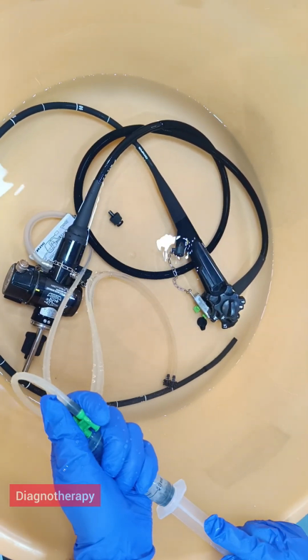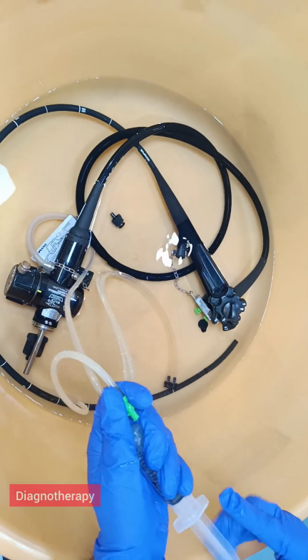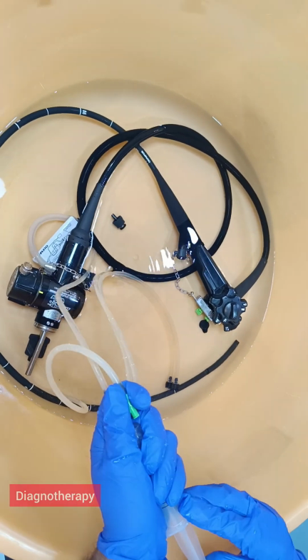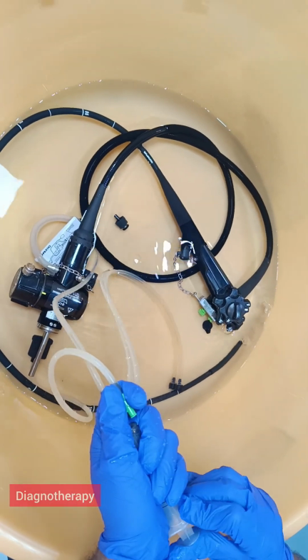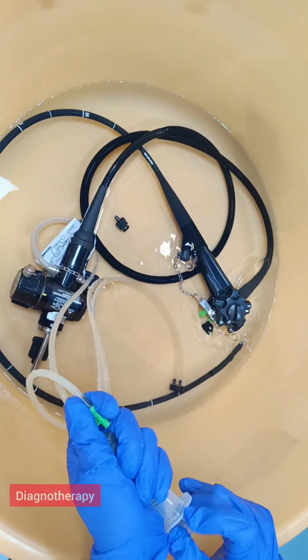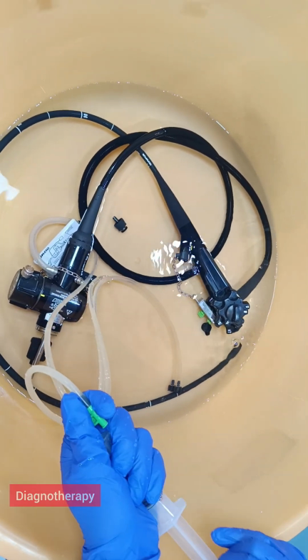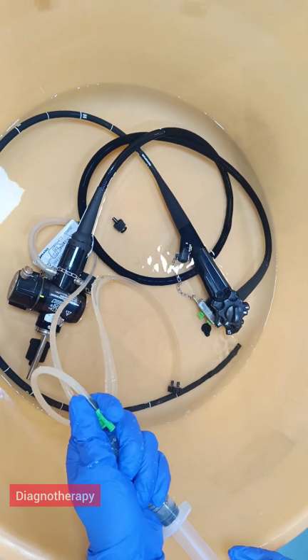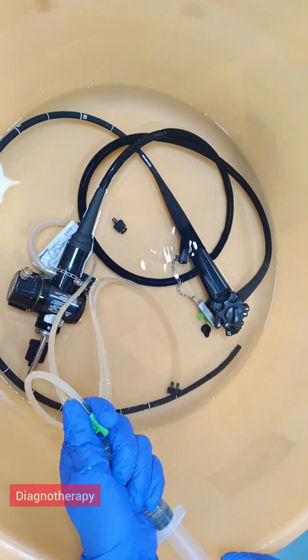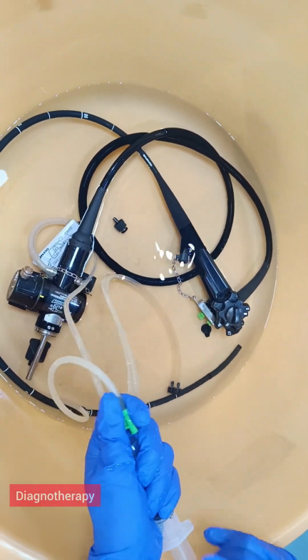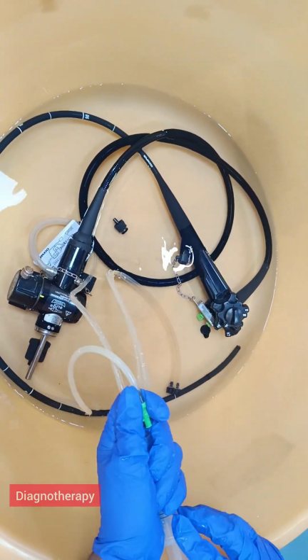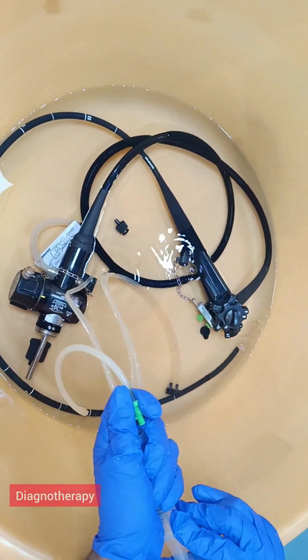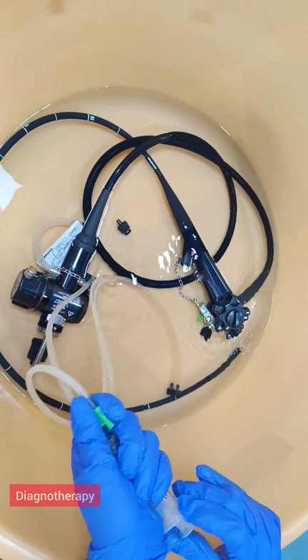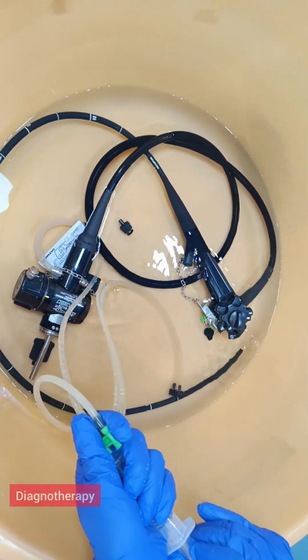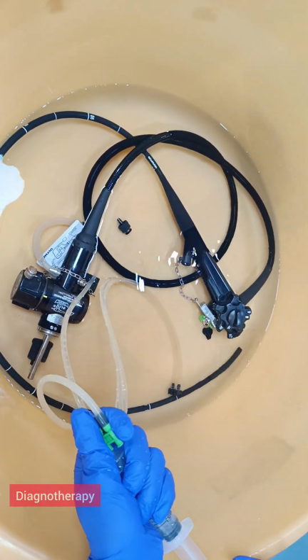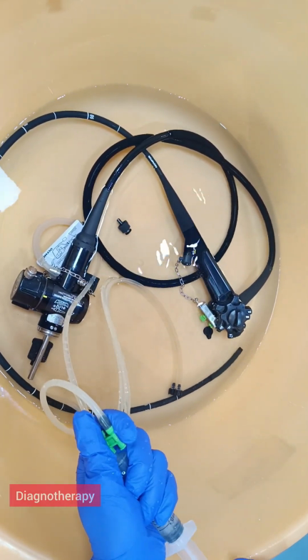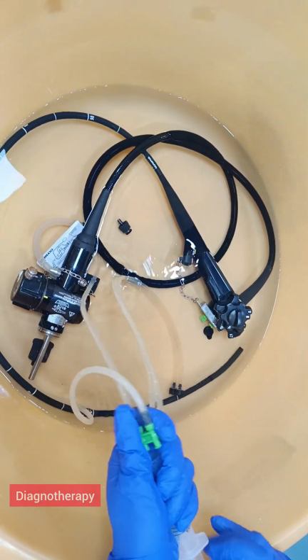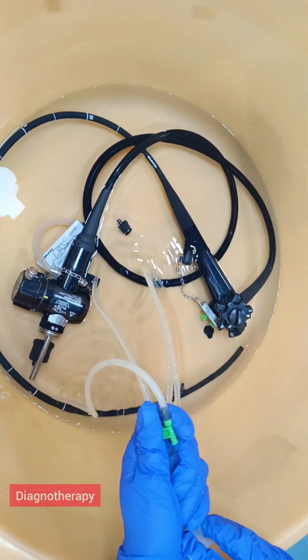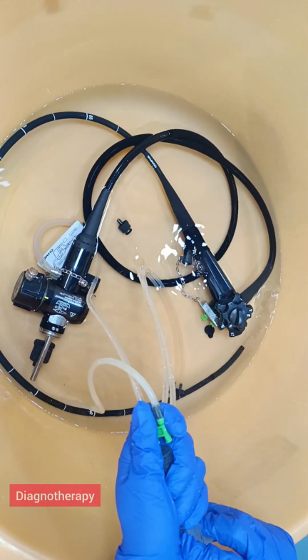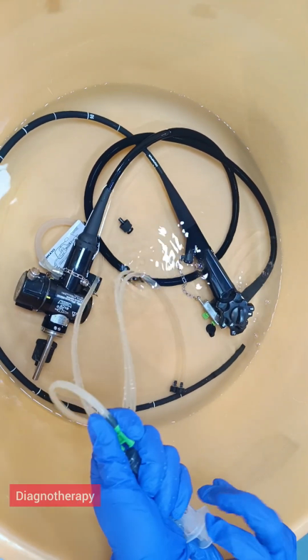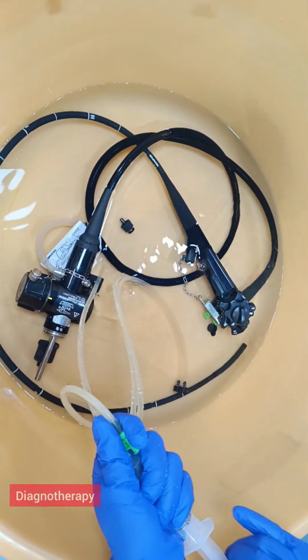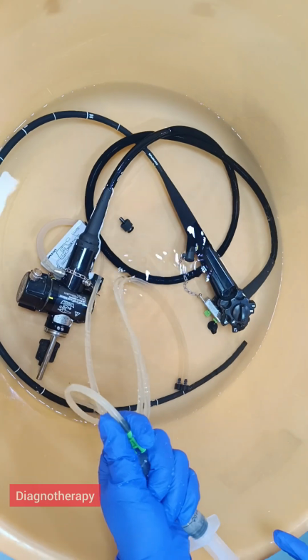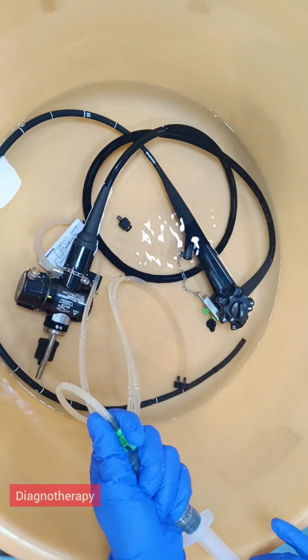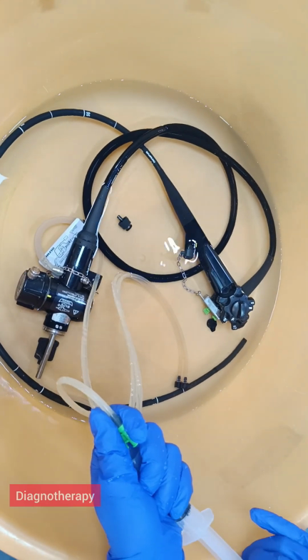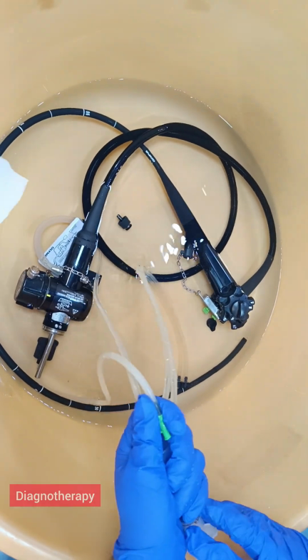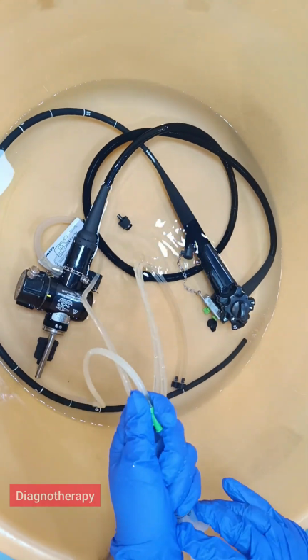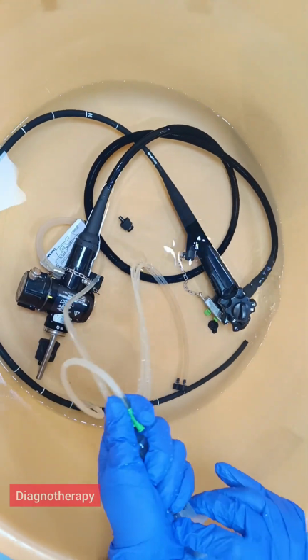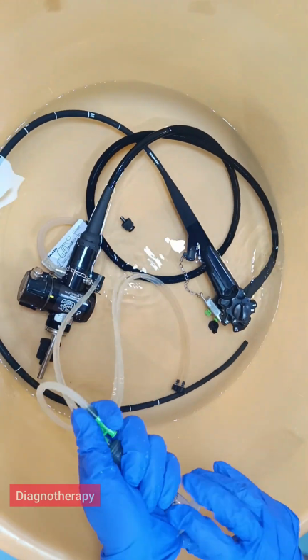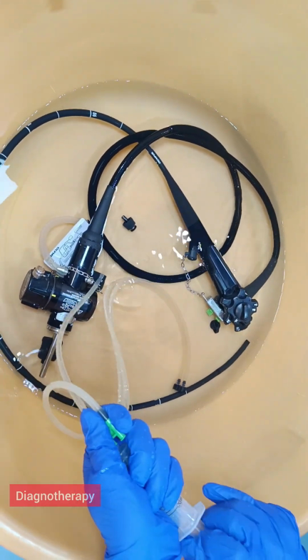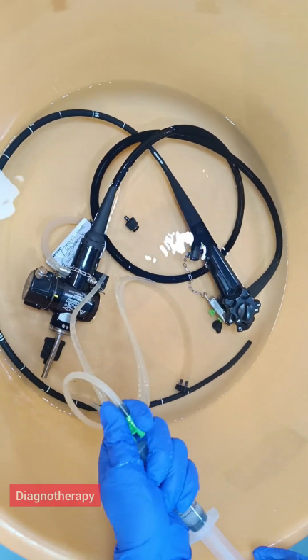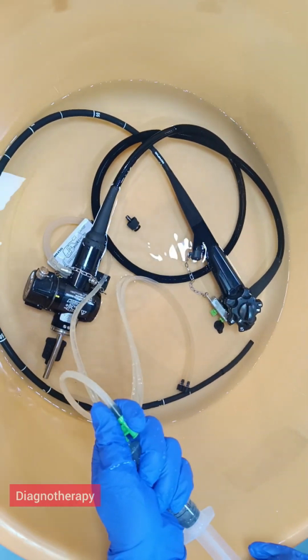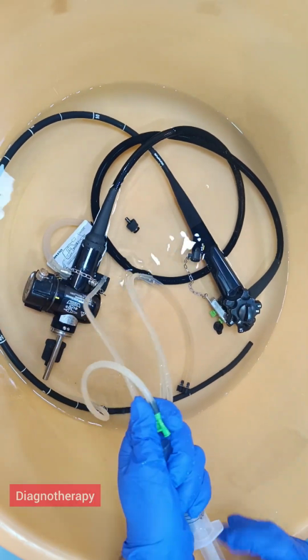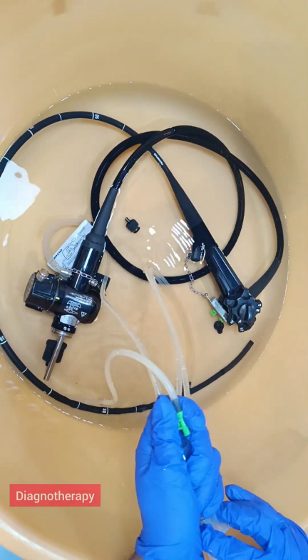In both tubes — both ends of the tubes — you can see the green tube, and in that we need to attach the syringe and we need to suck and flush.